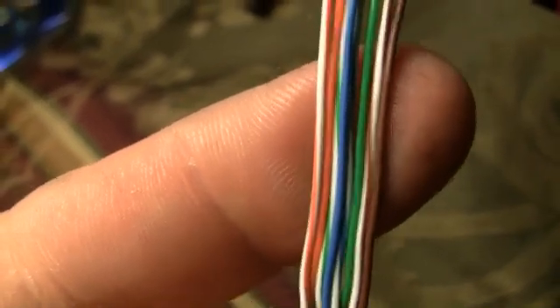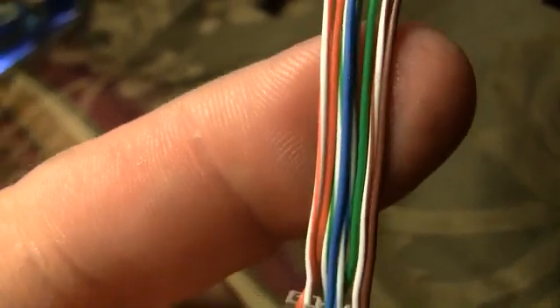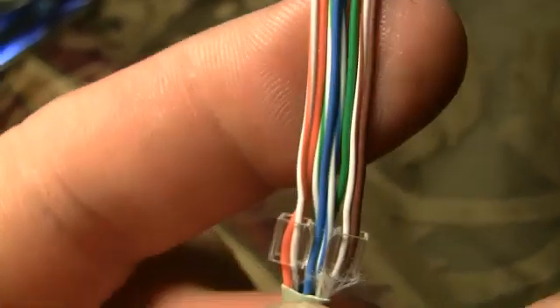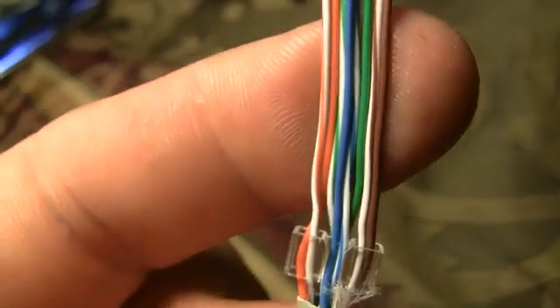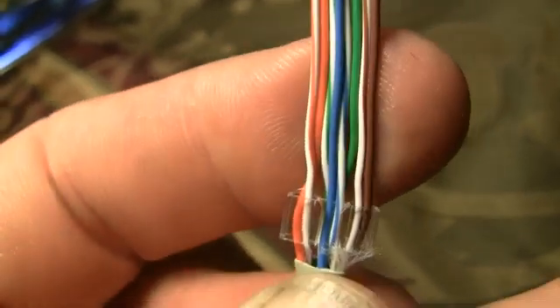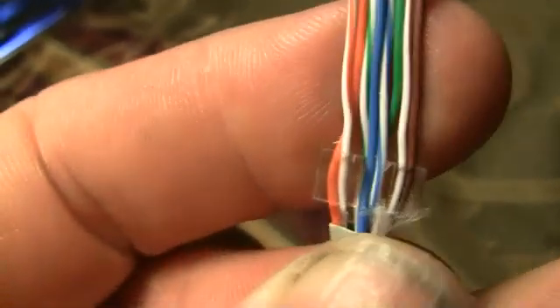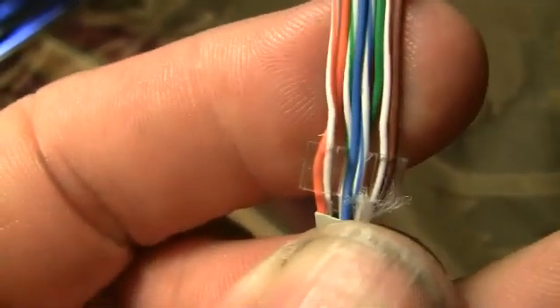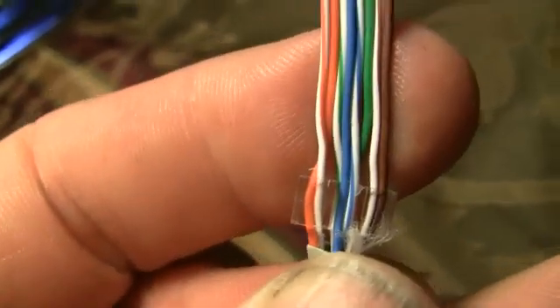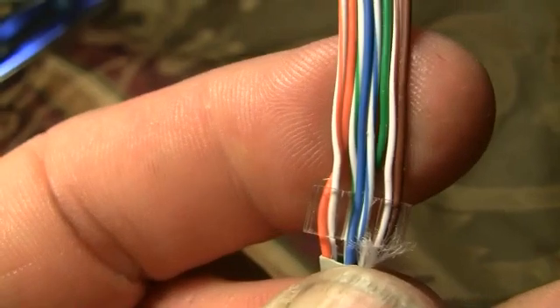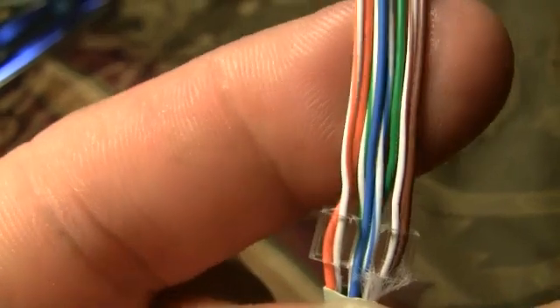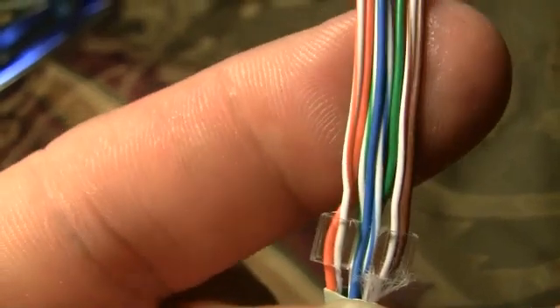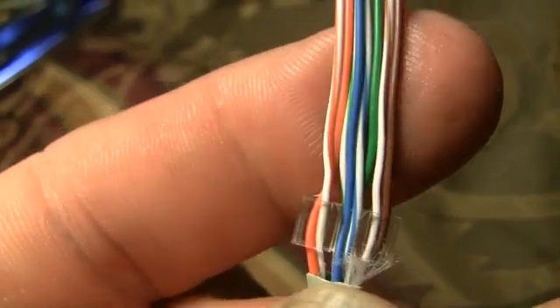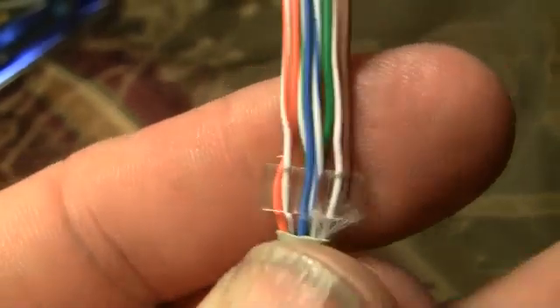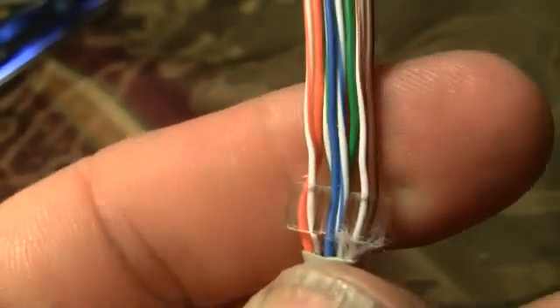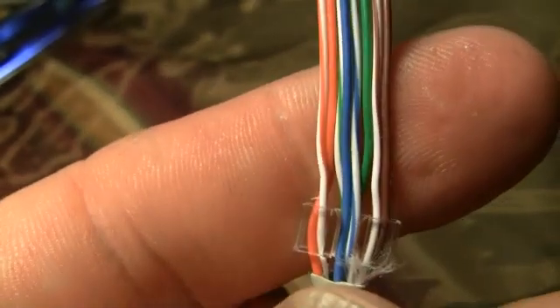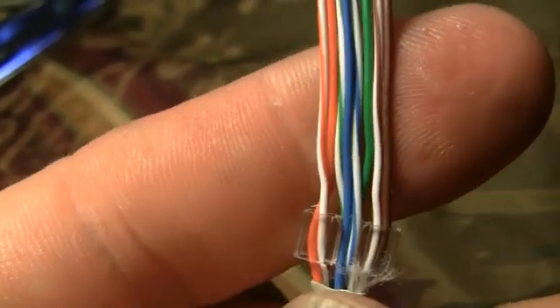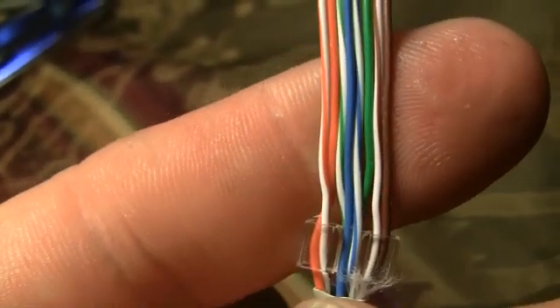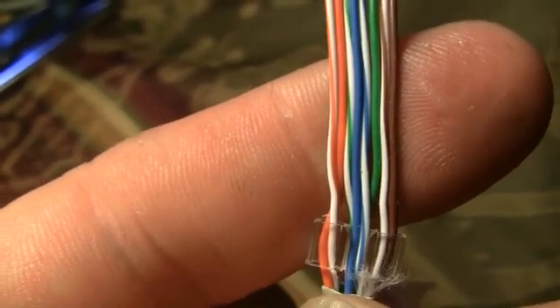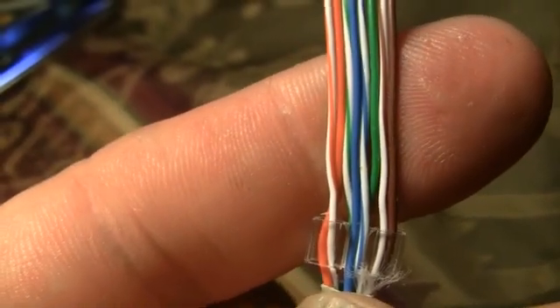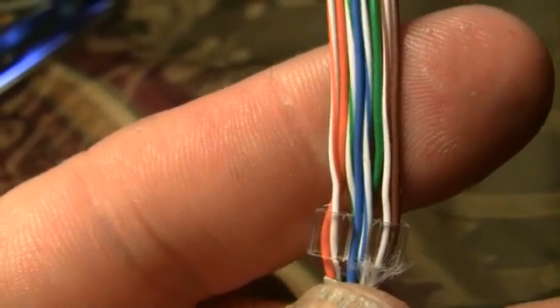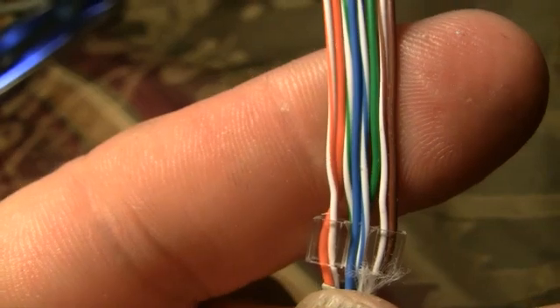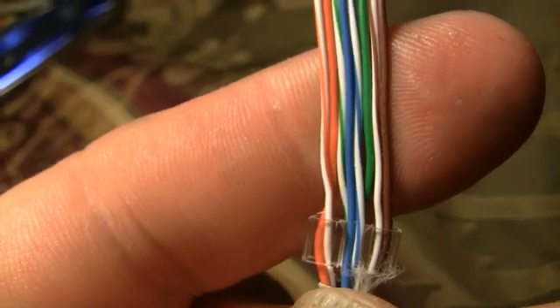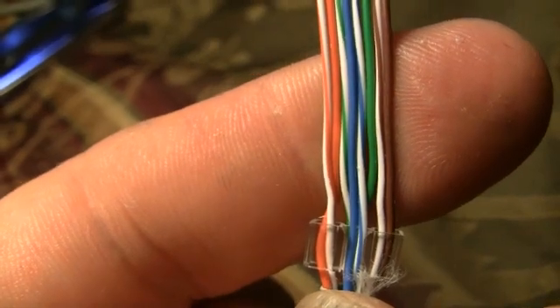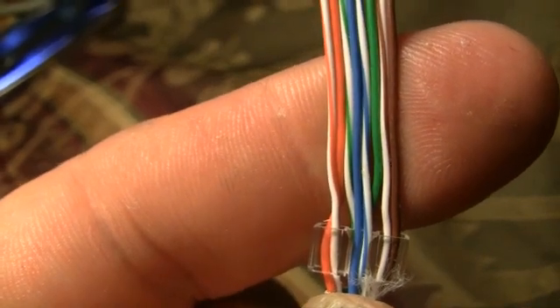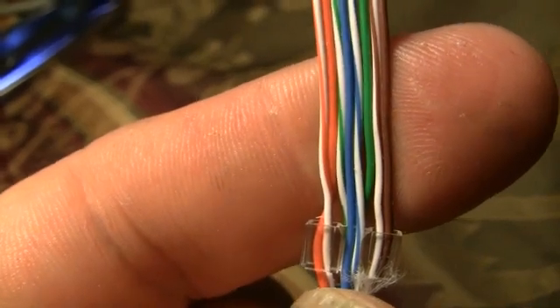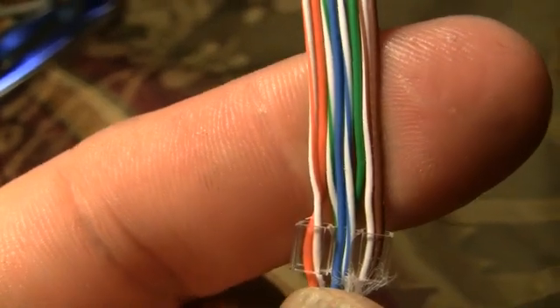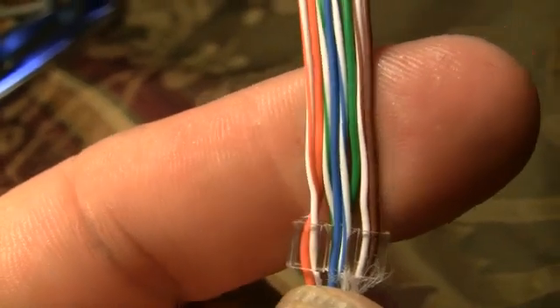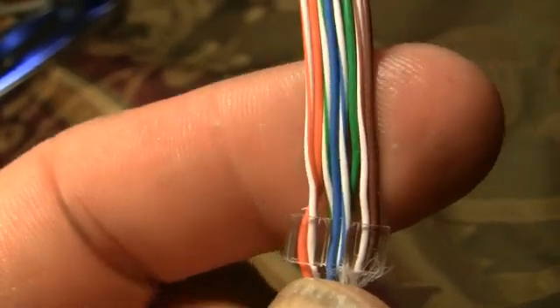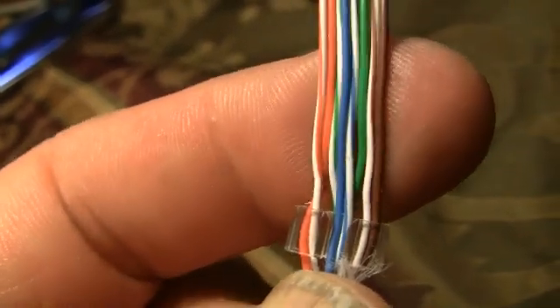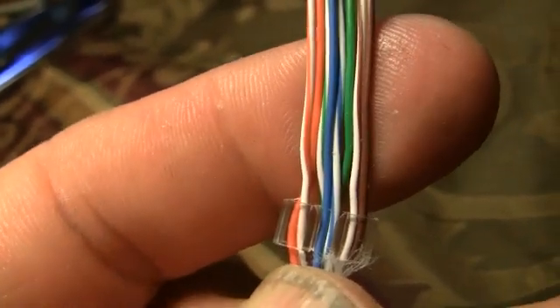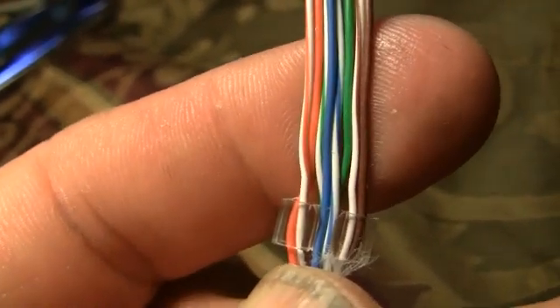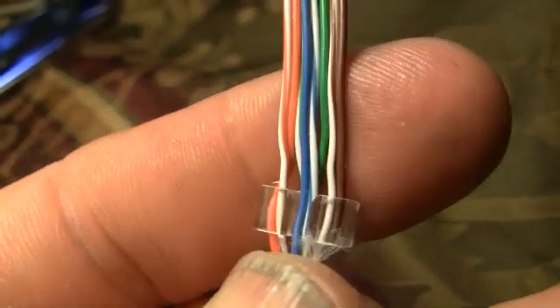Now we have the white-orange on the left and white-brown on the right. The whites go first, so all together the order is: white-orange, orange, white-green, blue, white-blue, green, white-brown, and brown.